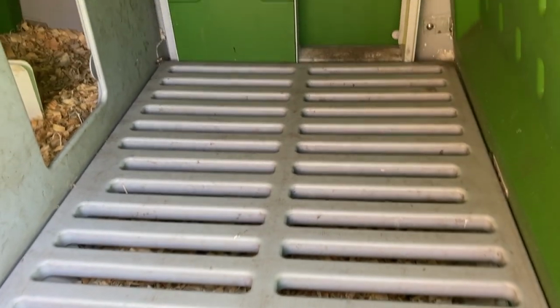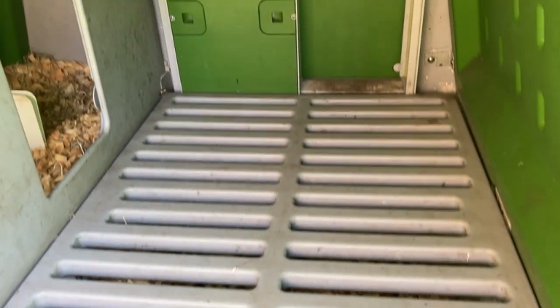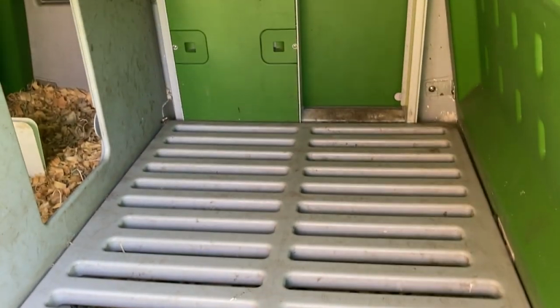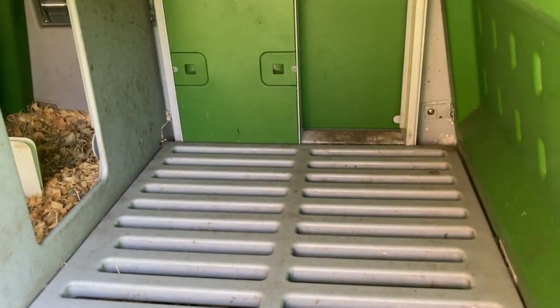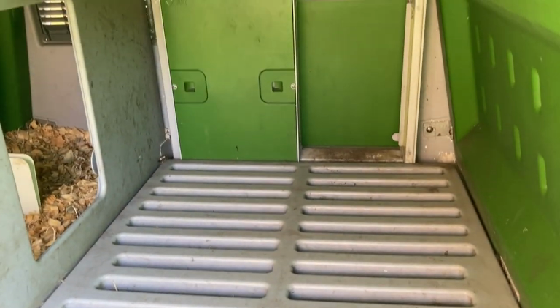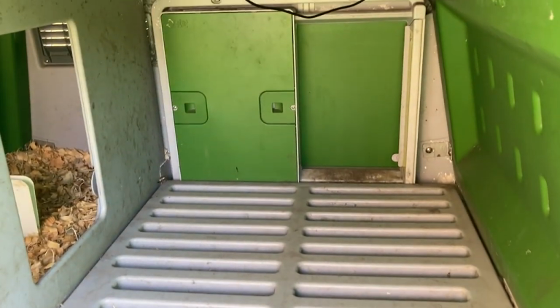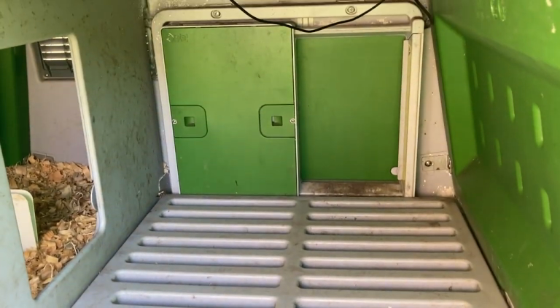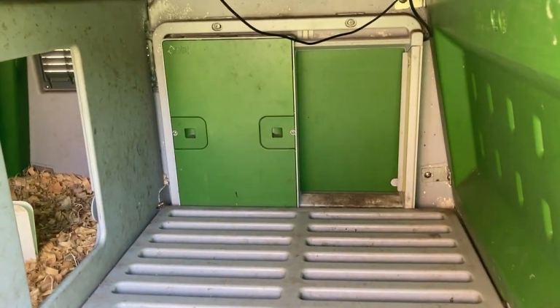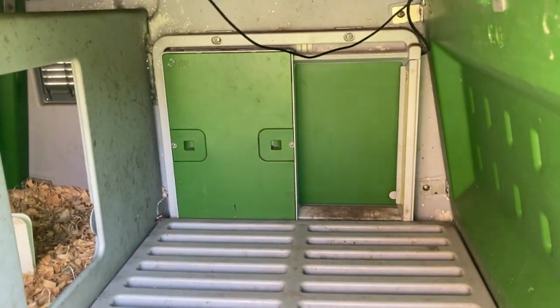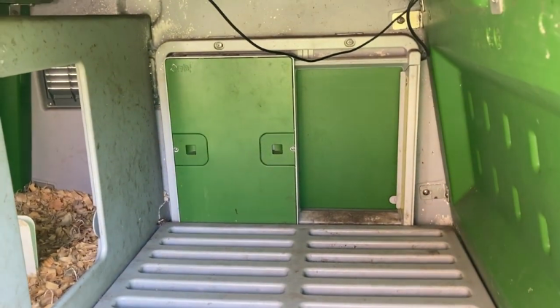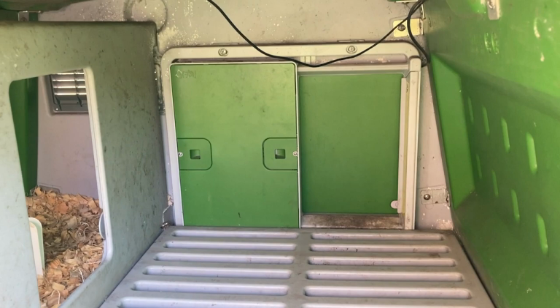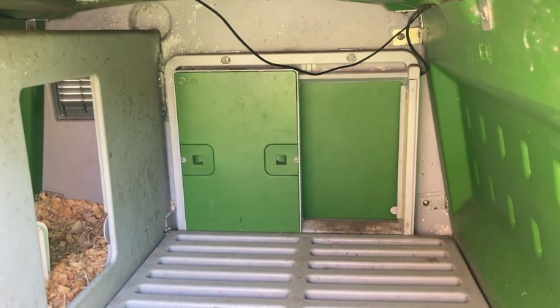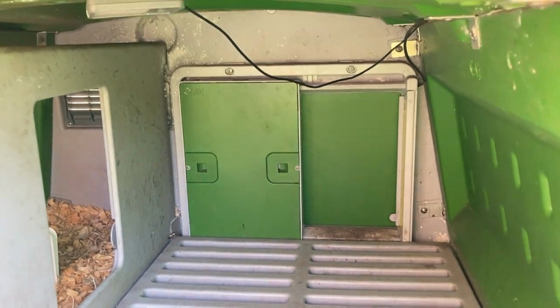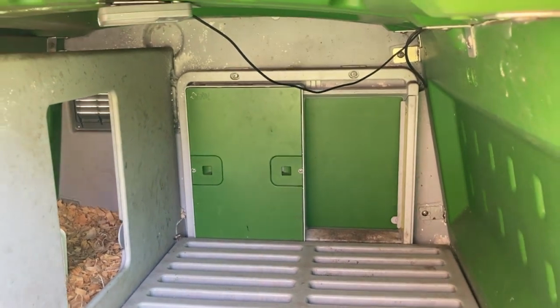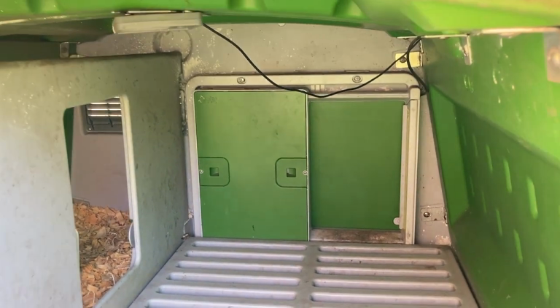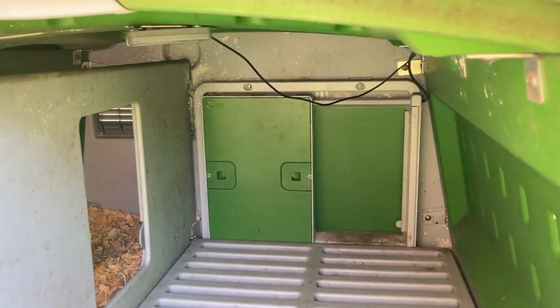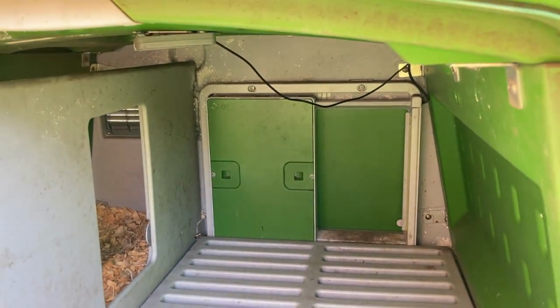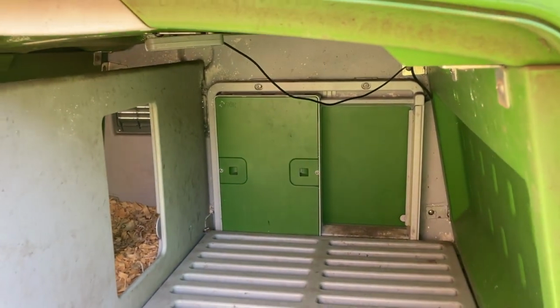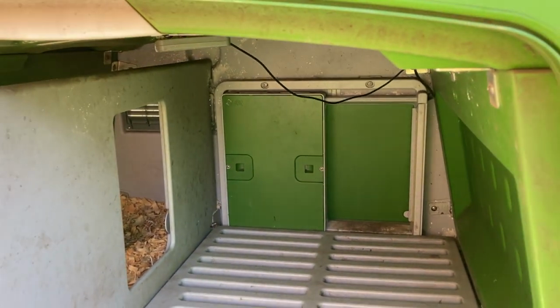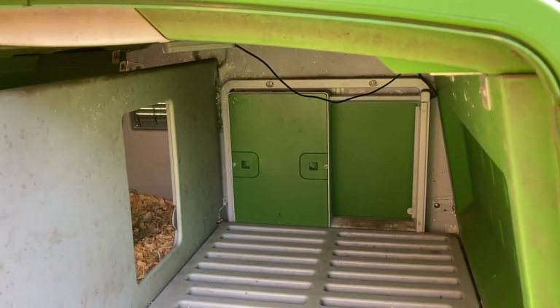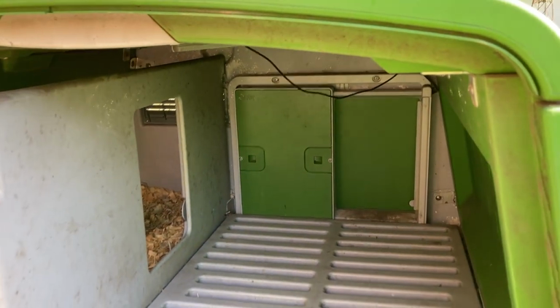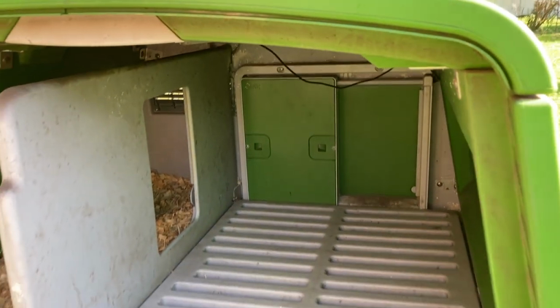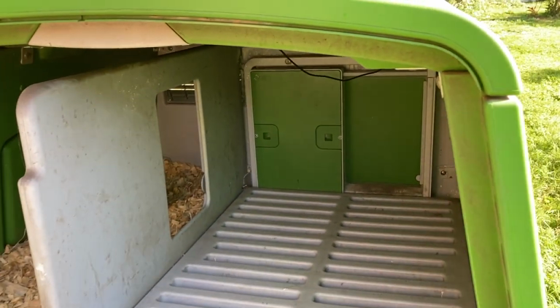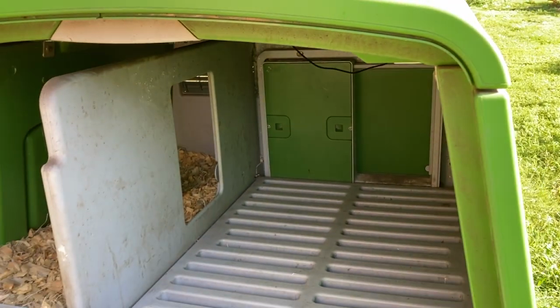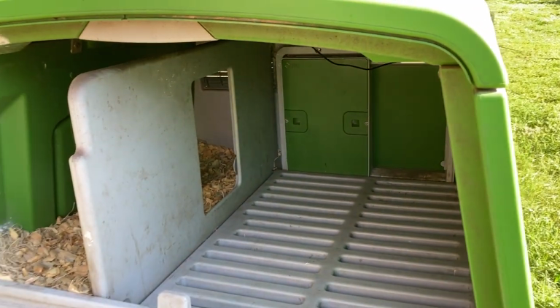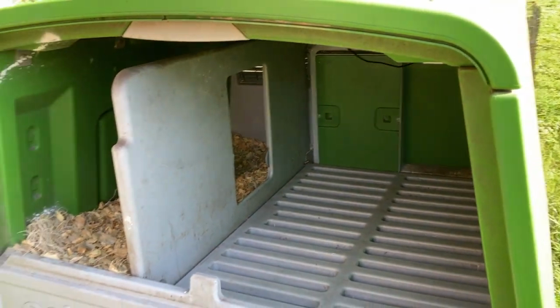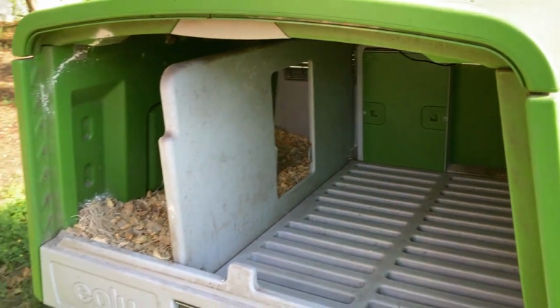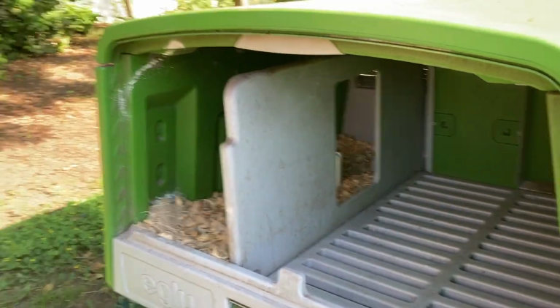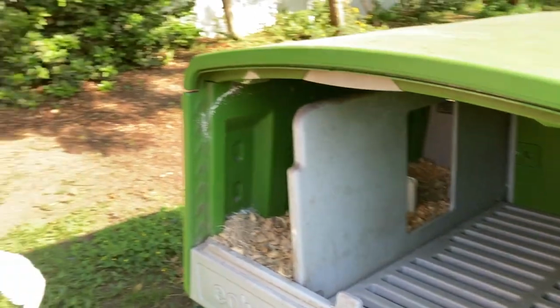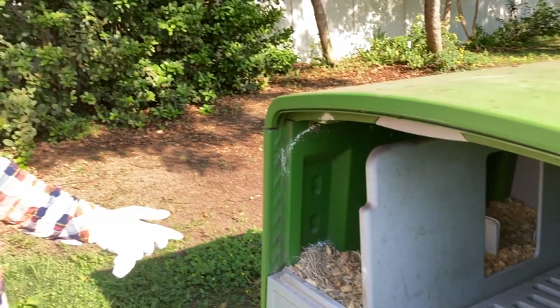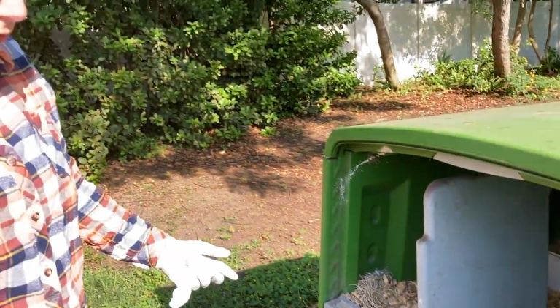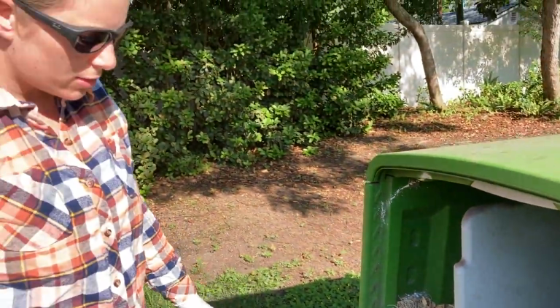I do this every morning, and I have no issues with them tracking poop. Most of the time during the day they're outside — they like being outside. So this is all that I do.